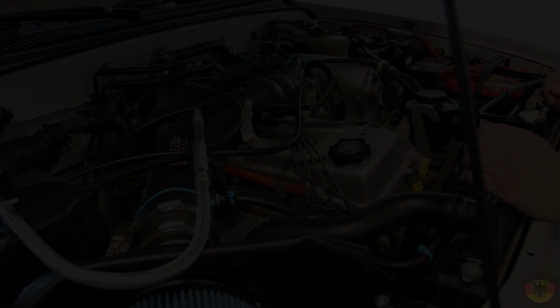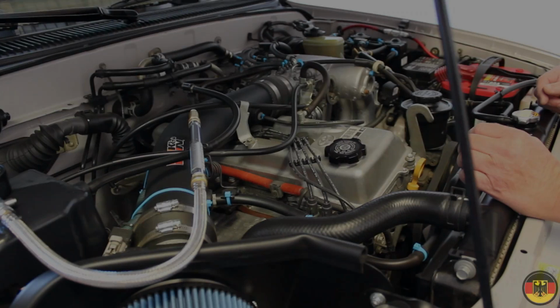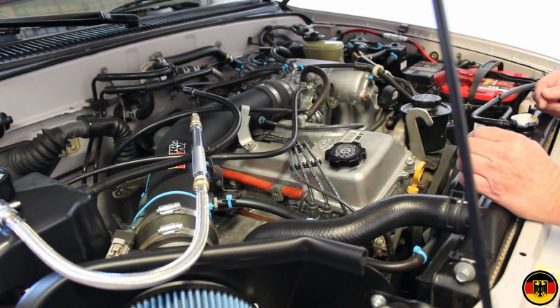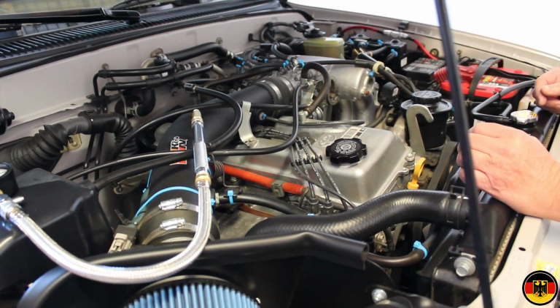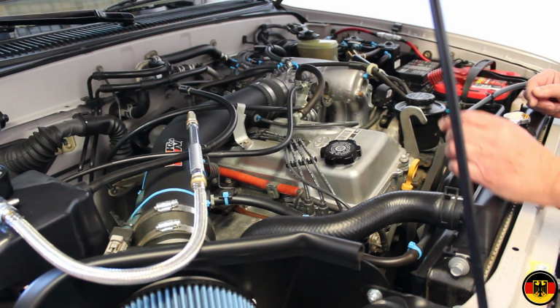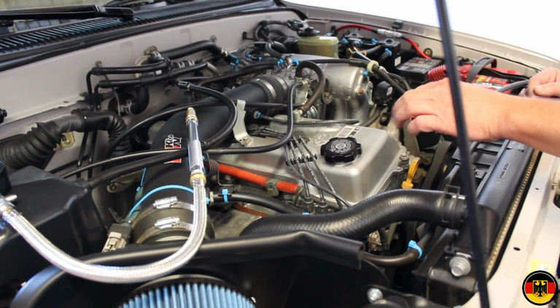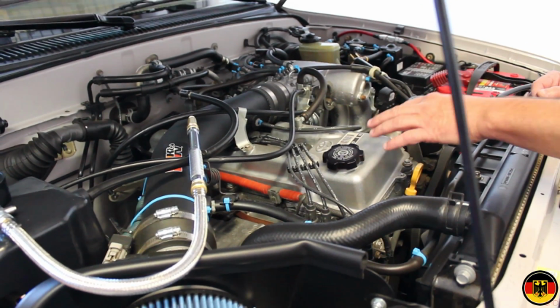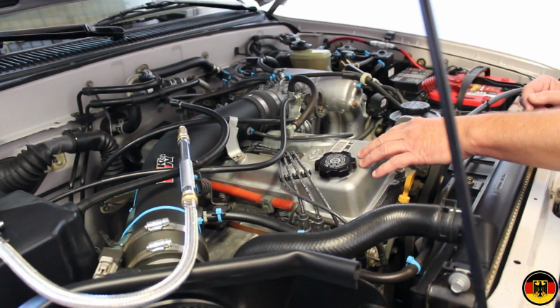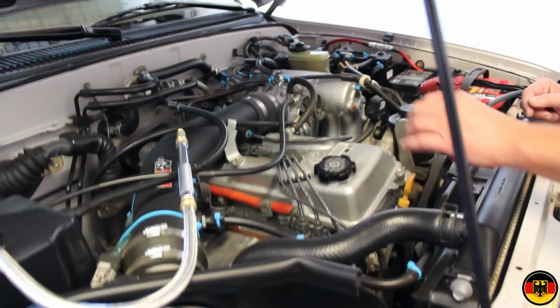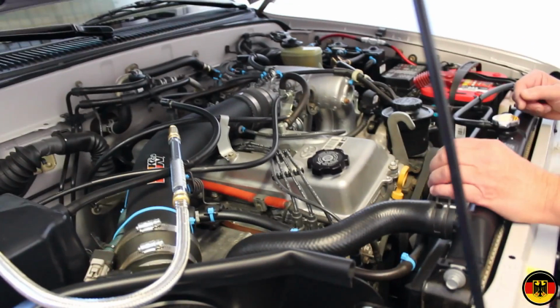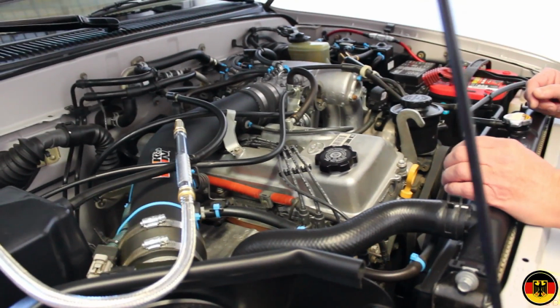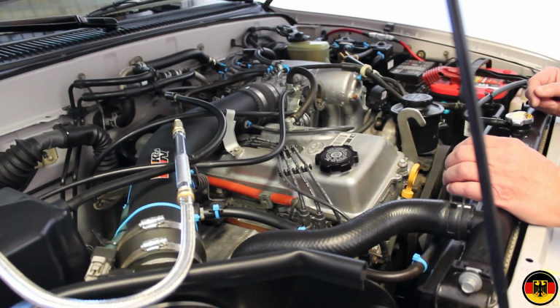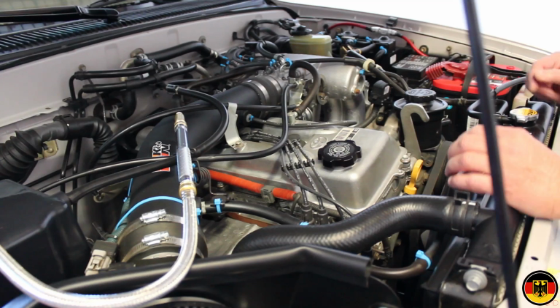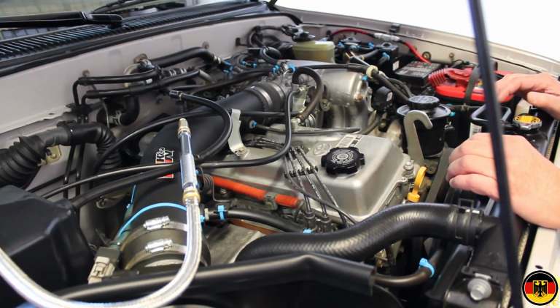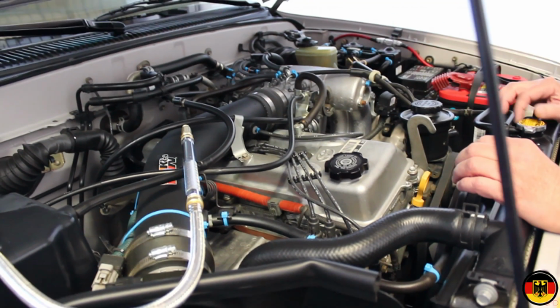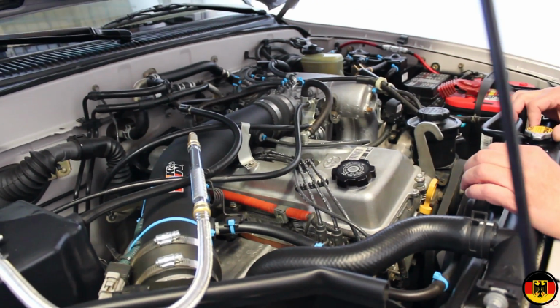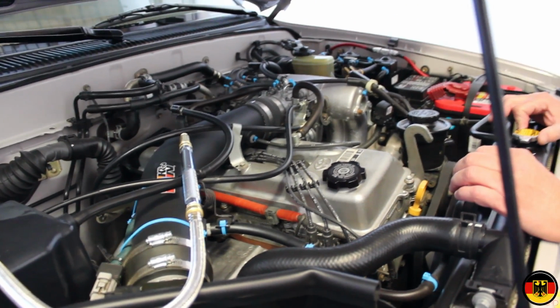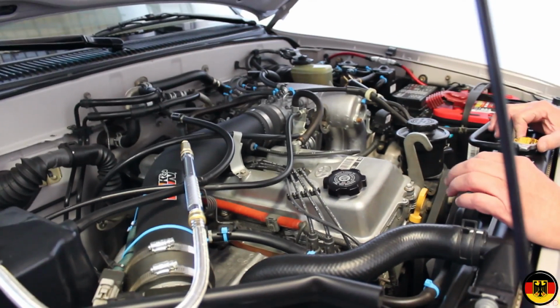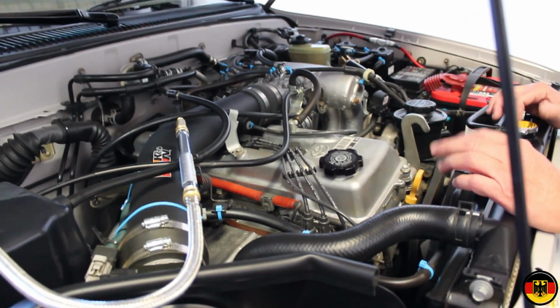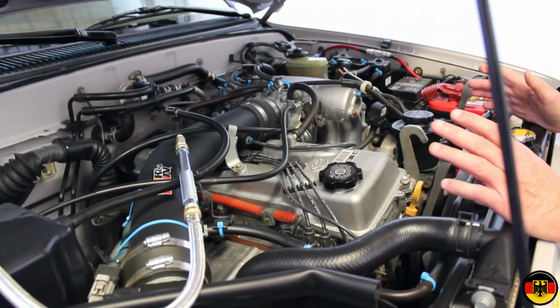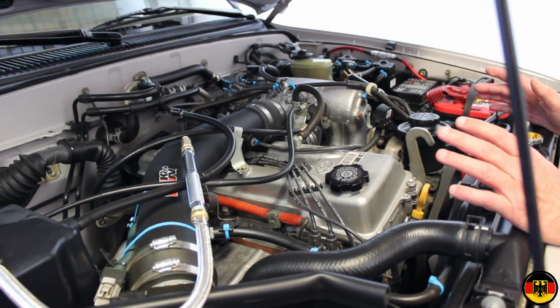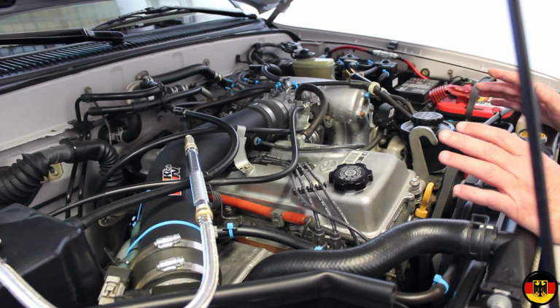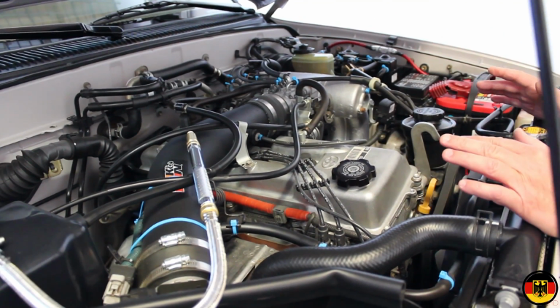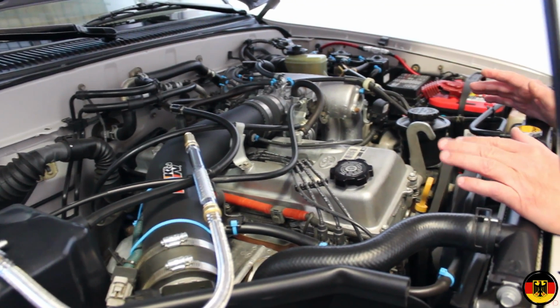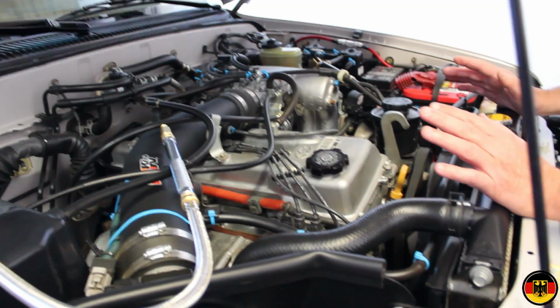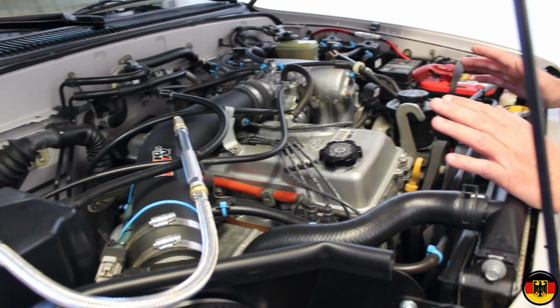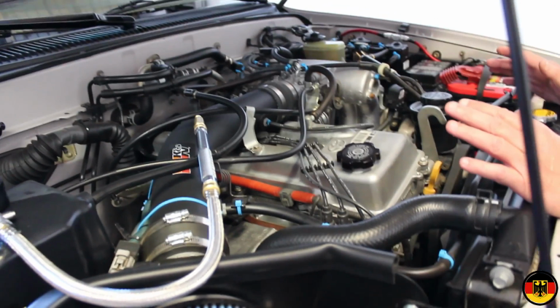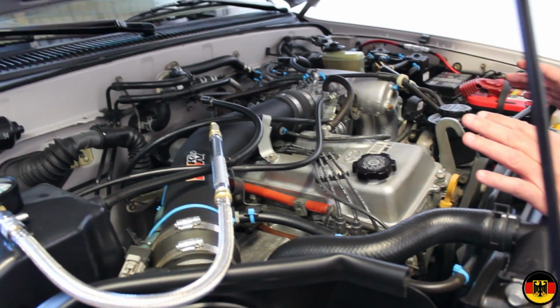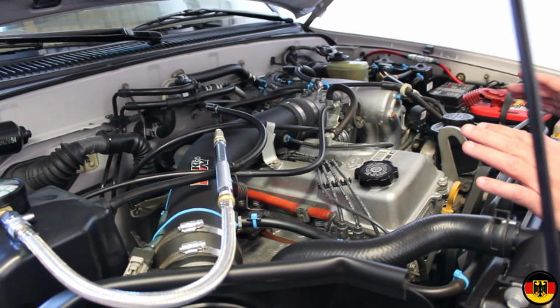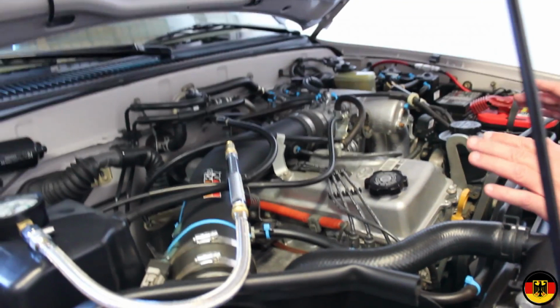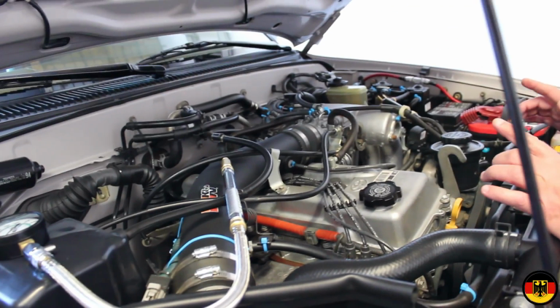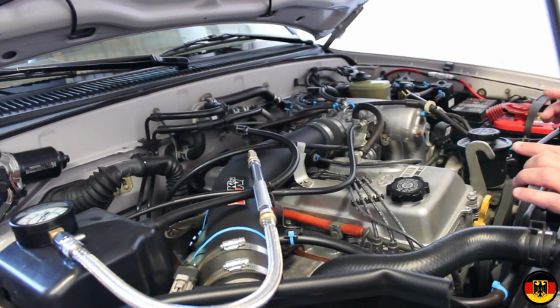Hello, Gru Skat. Today we're going to check the compression on this 1997 Toyota 2.7 liter engine. It's got about 170,000 miles on it, so we just want to see what the general health is of the engine.